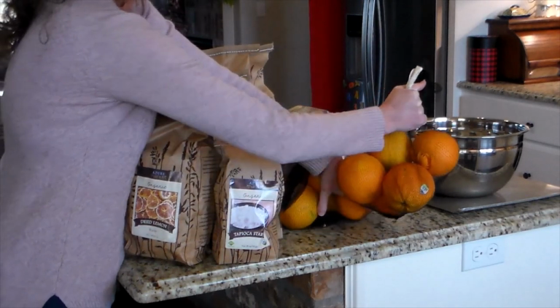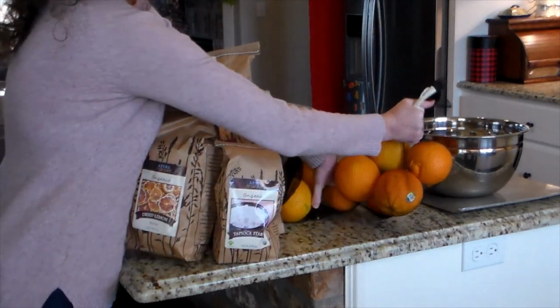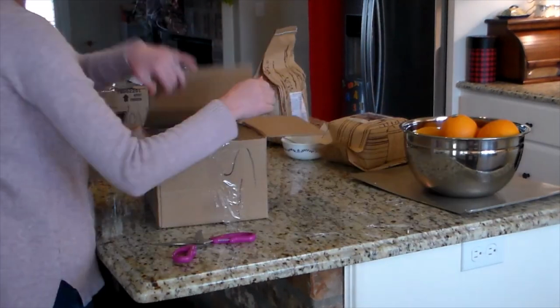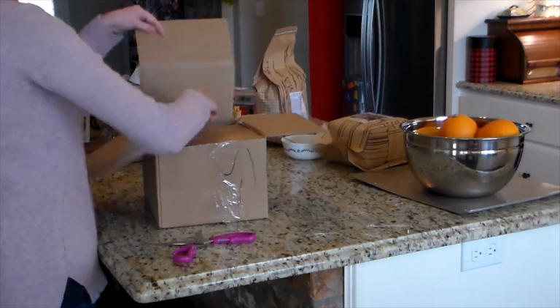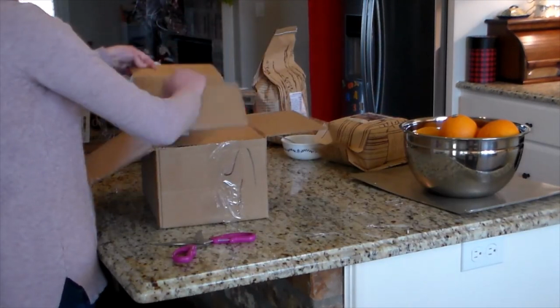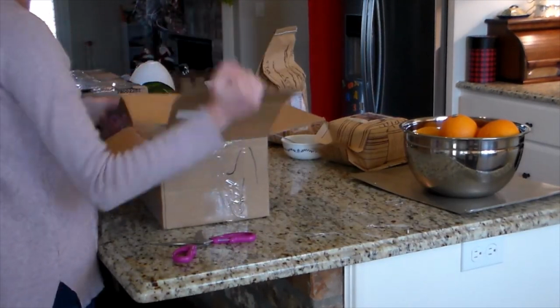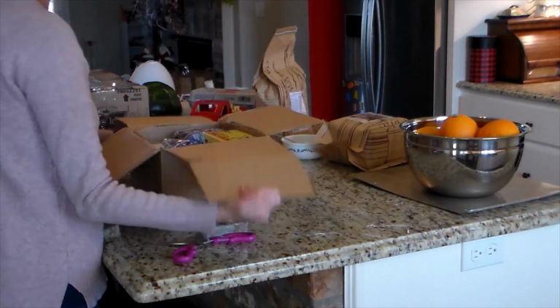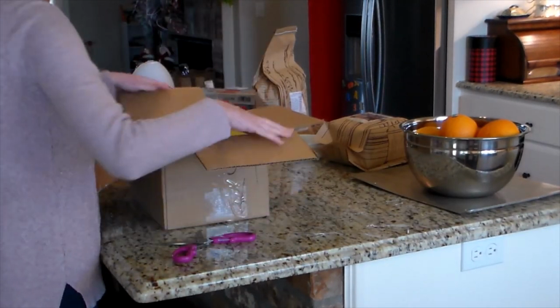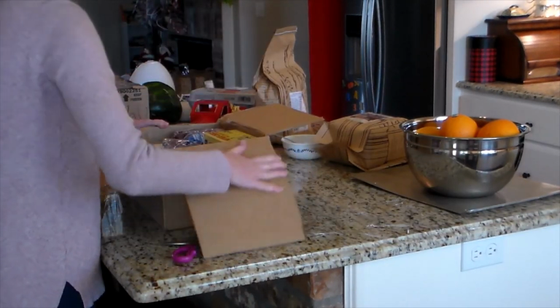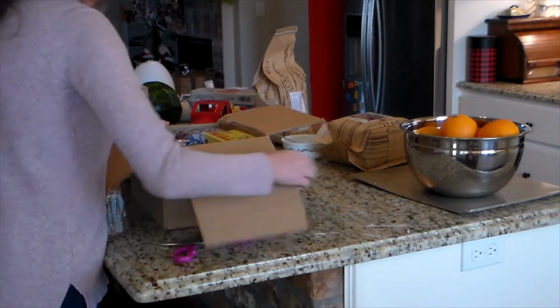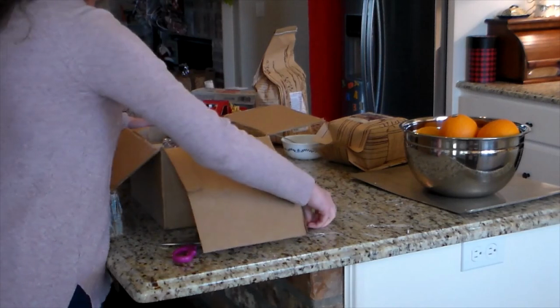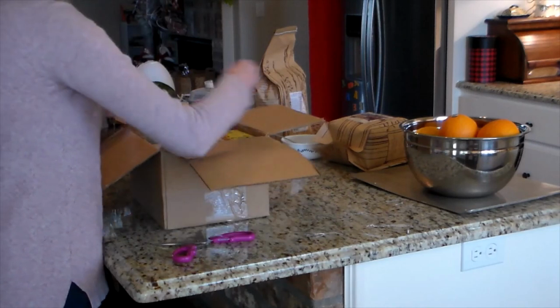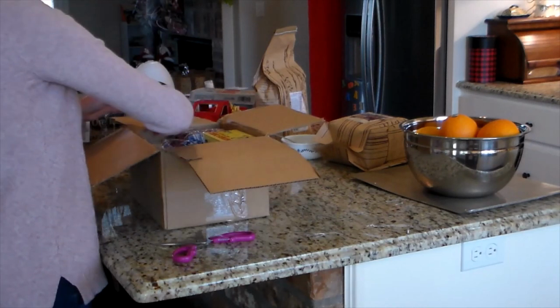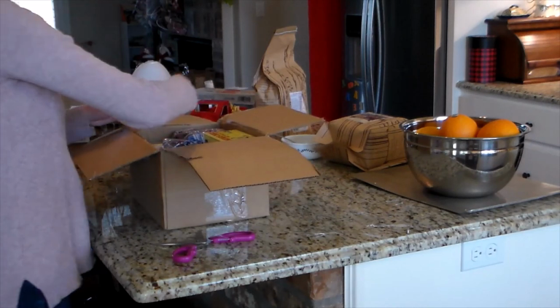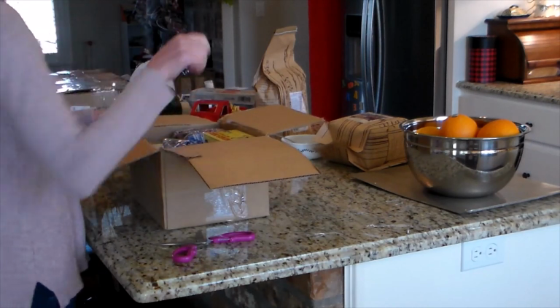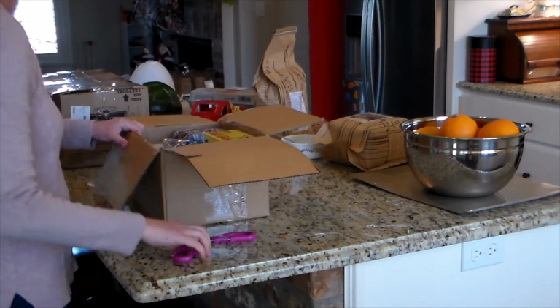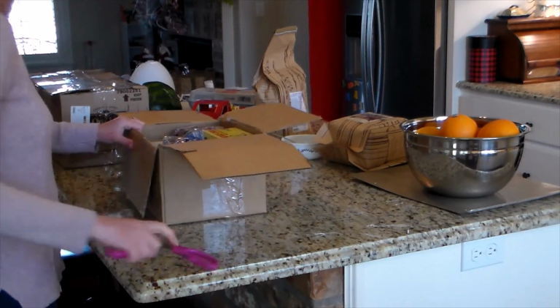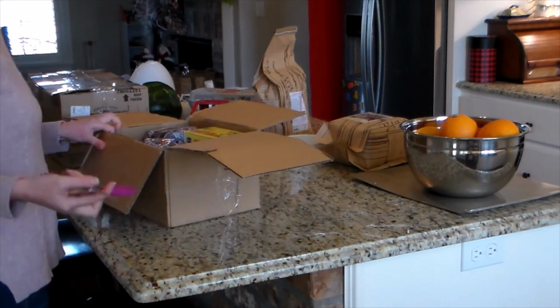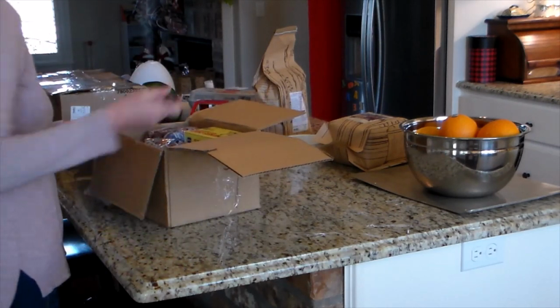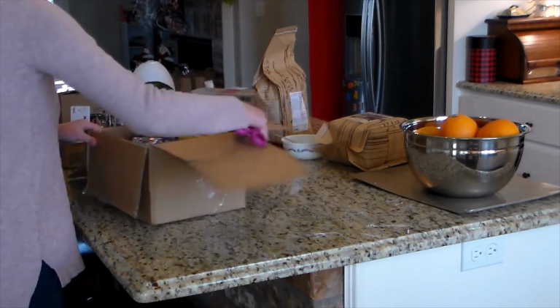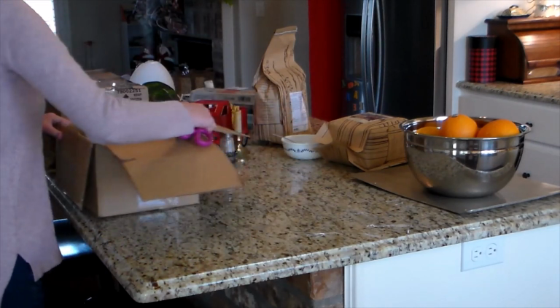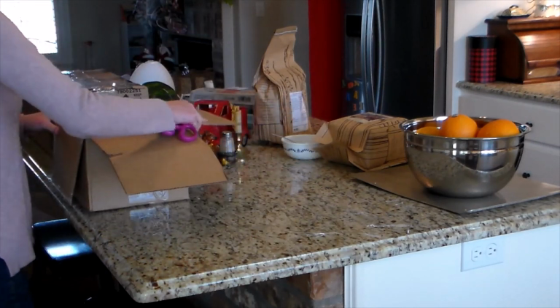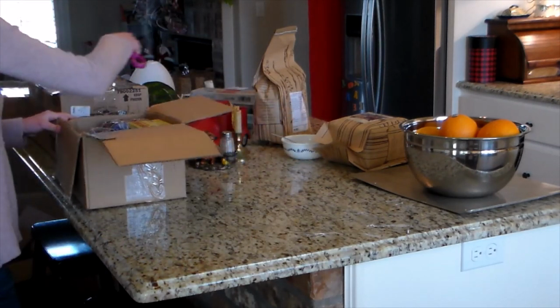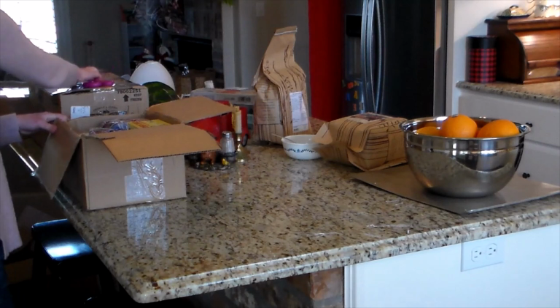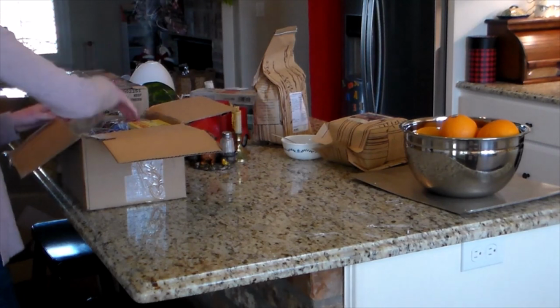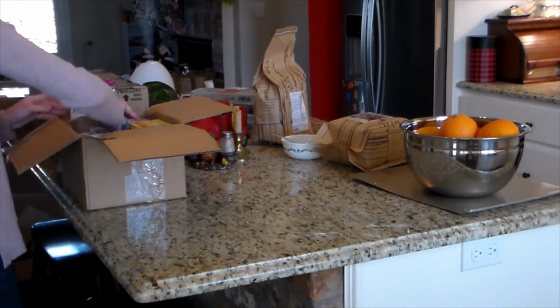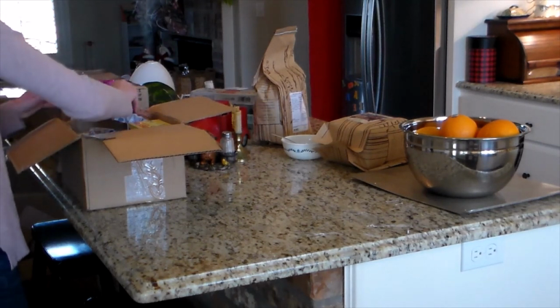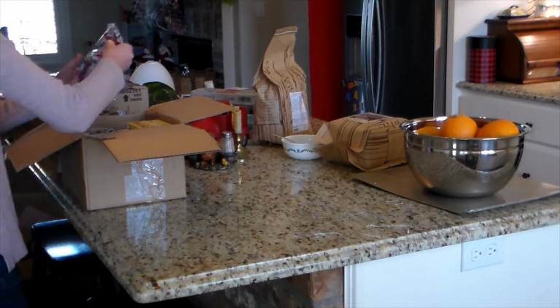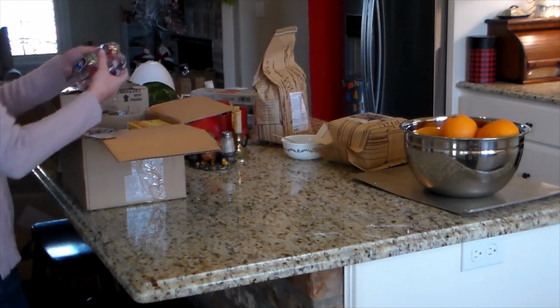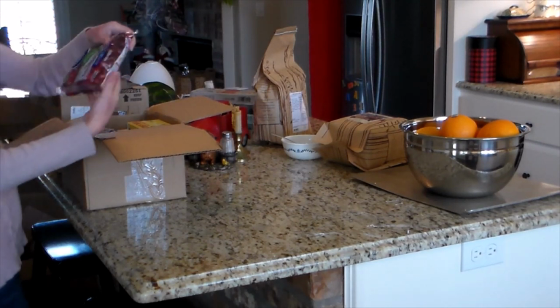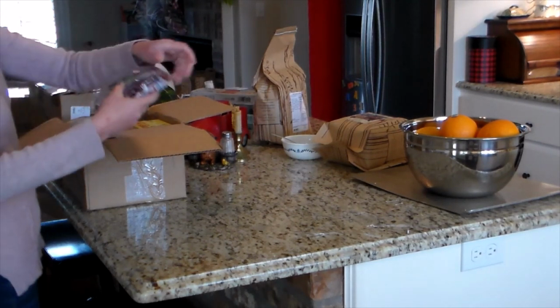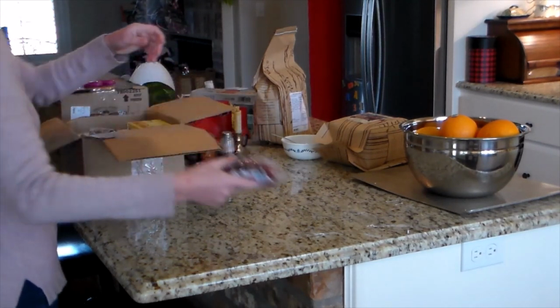I got several pounds of oranges. We'd been sick for several weeks, kind of taking turns being sick, so we started eating them right away and they really came in handy. They were very, very good.